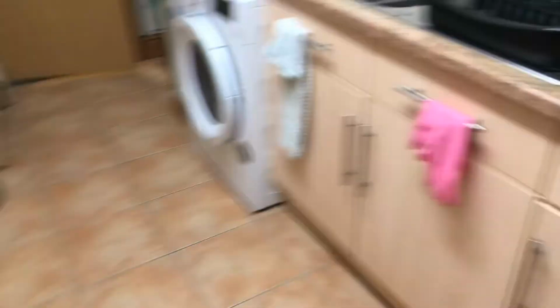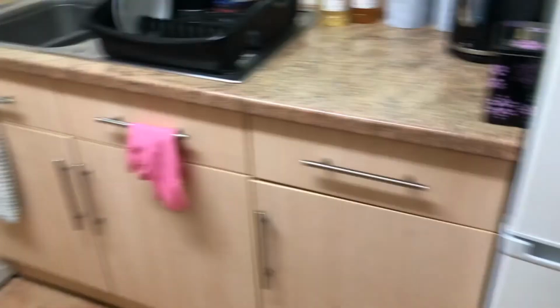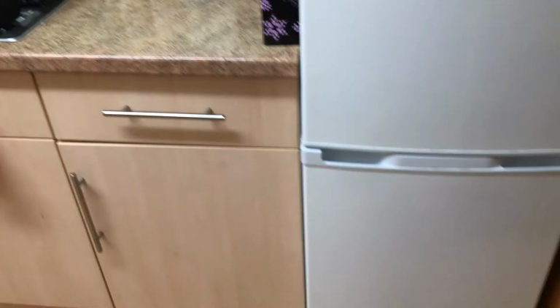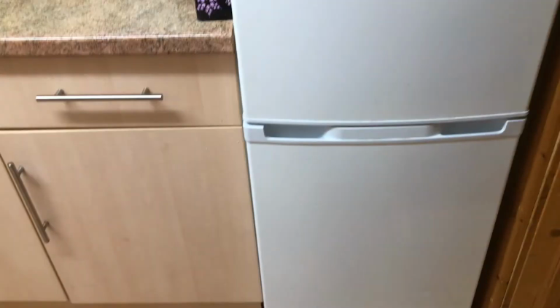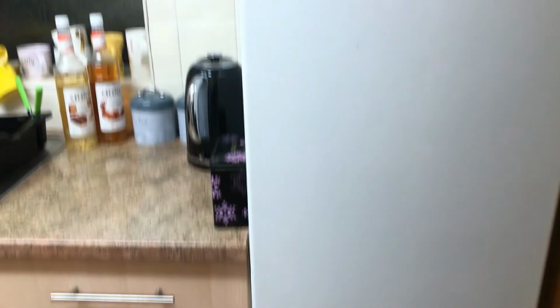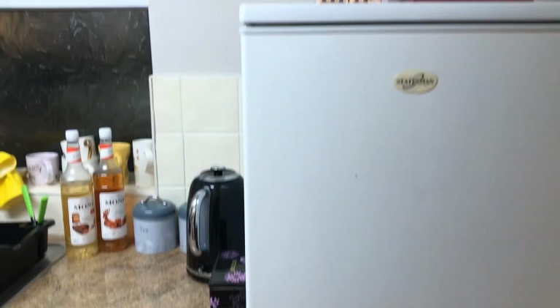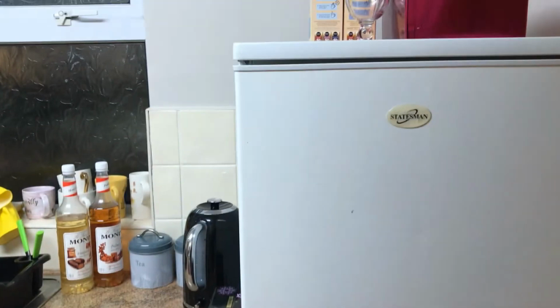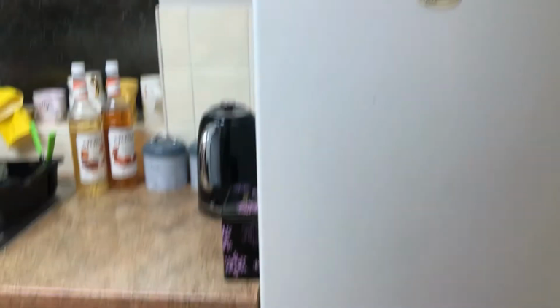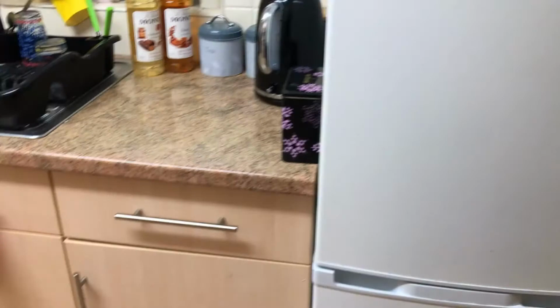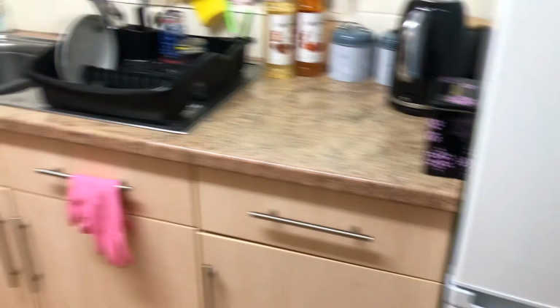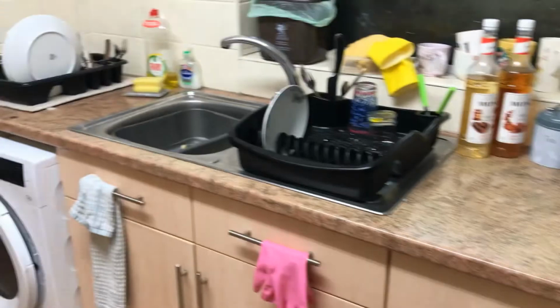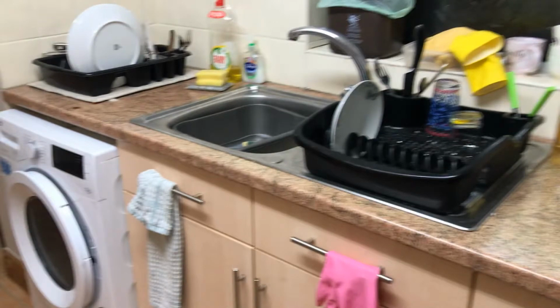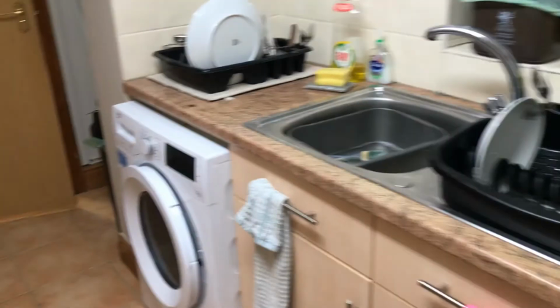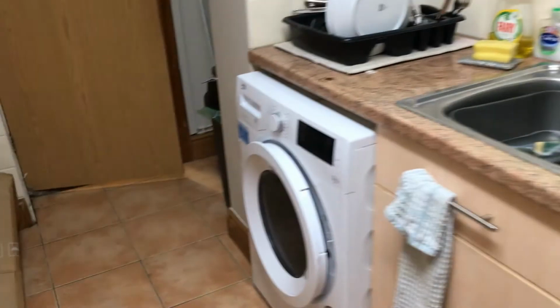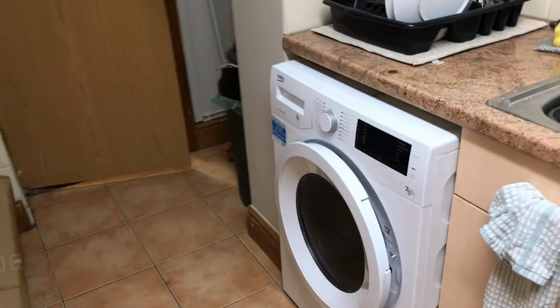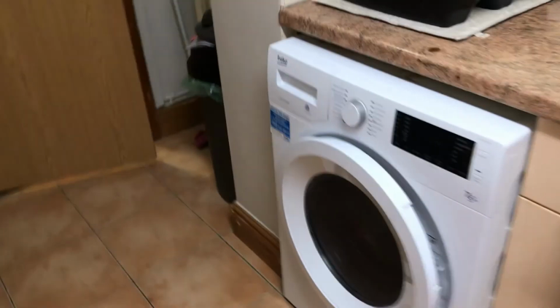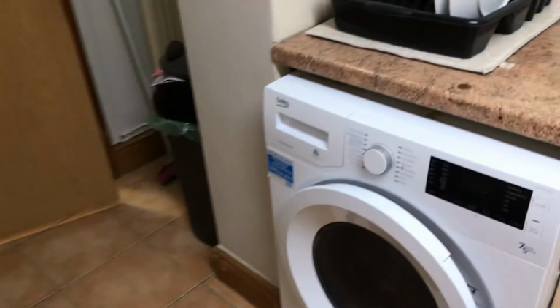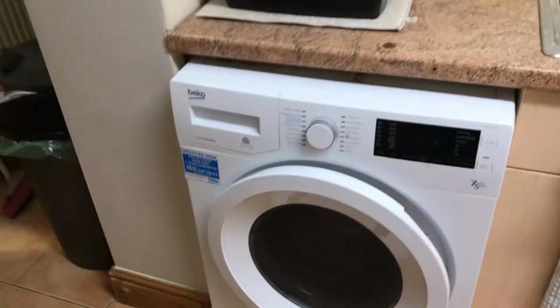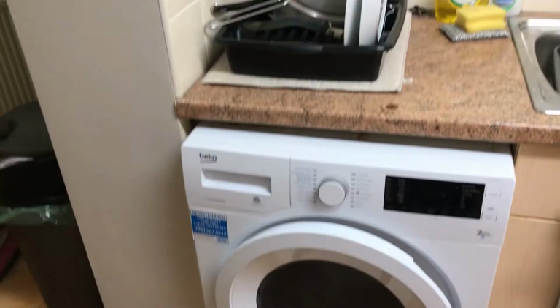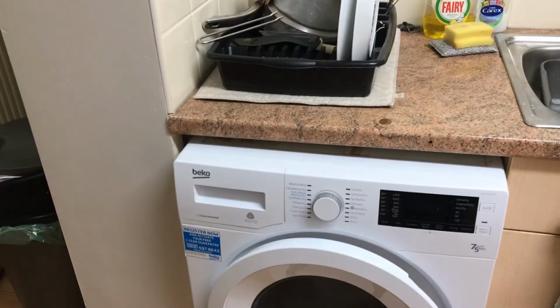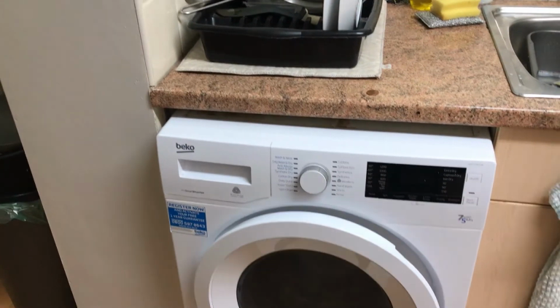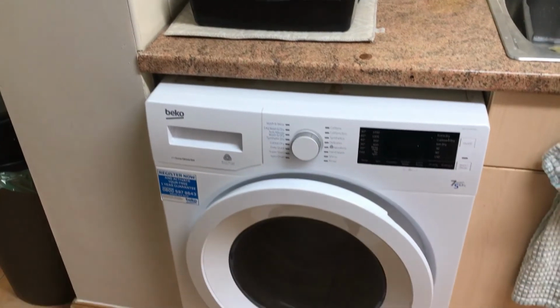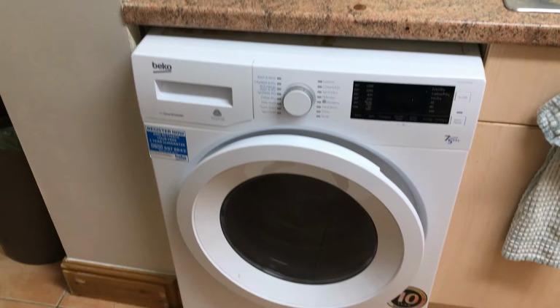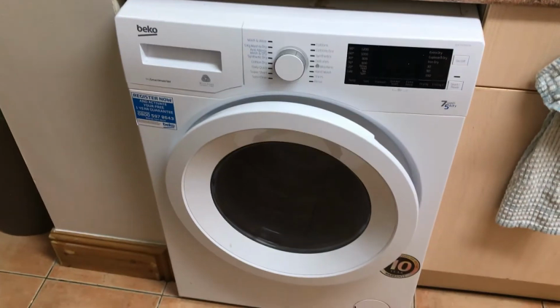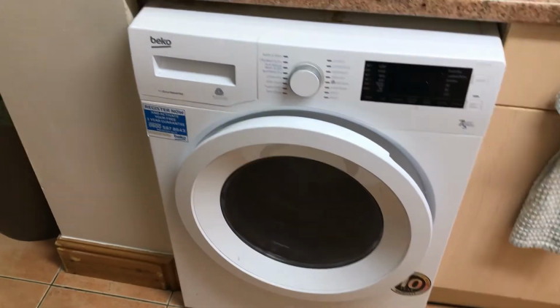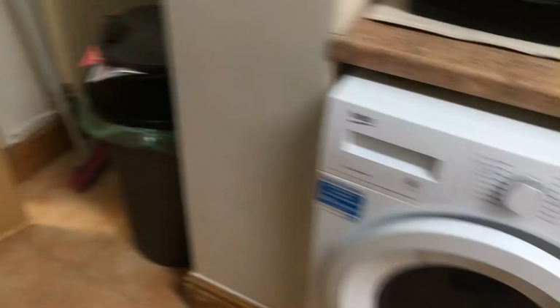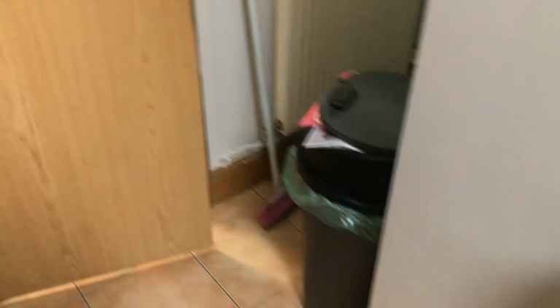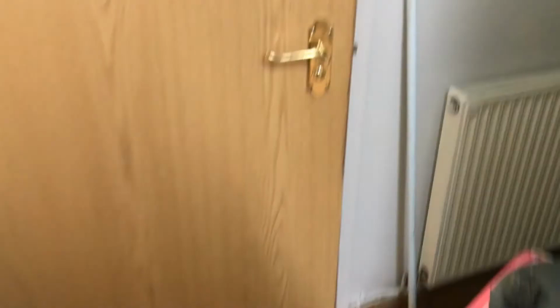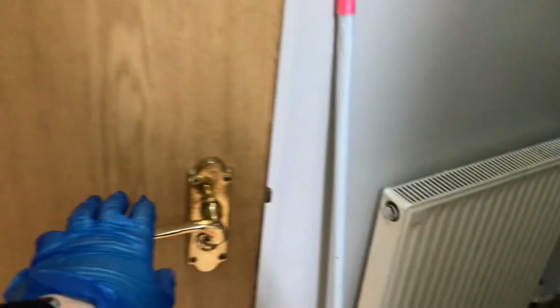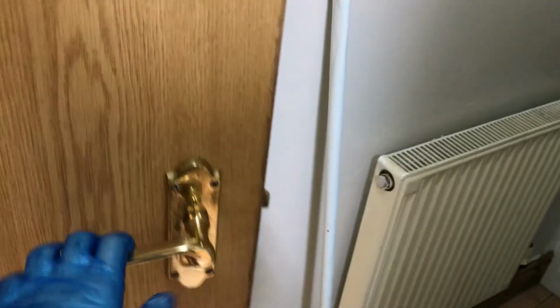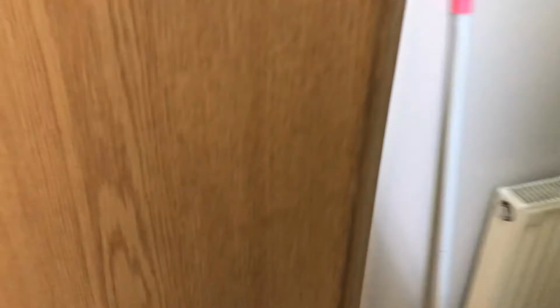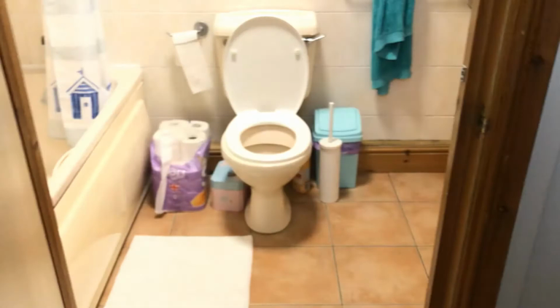And then here you have a fridge freezer, sink with drainer and washer, coming on through to the bathroom.